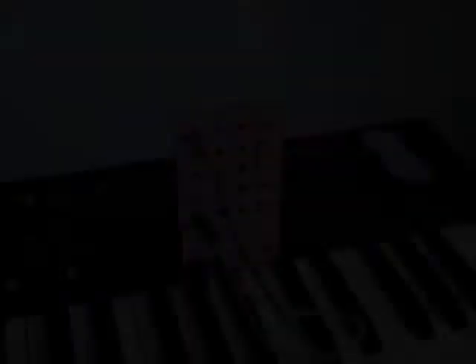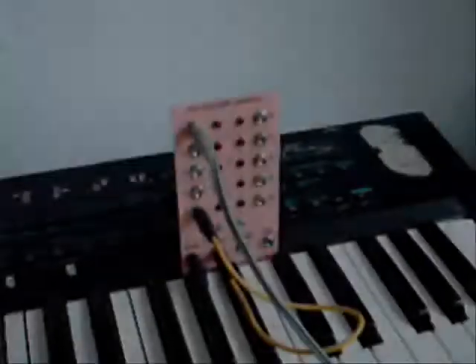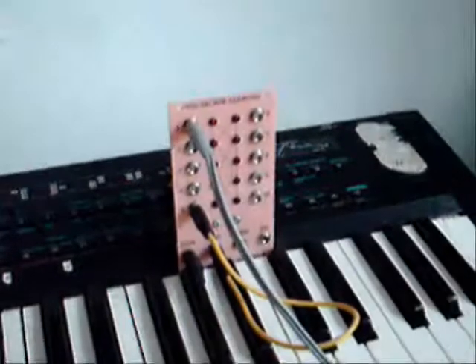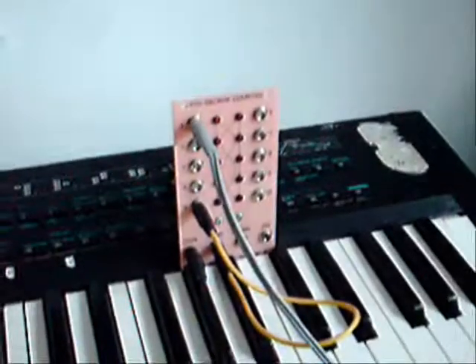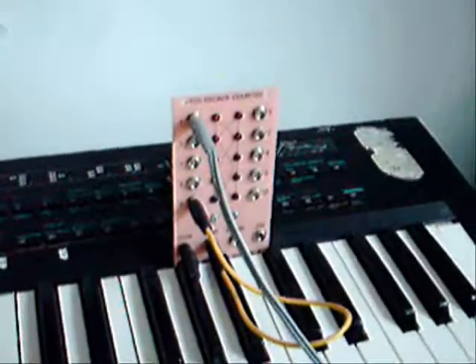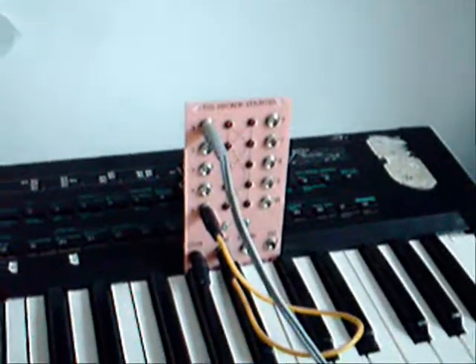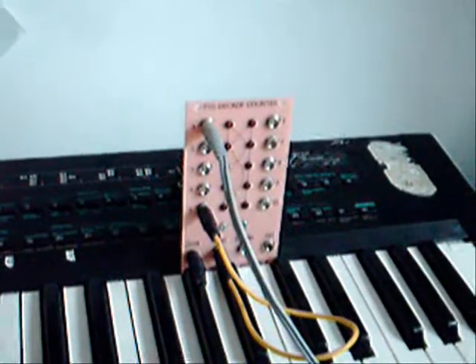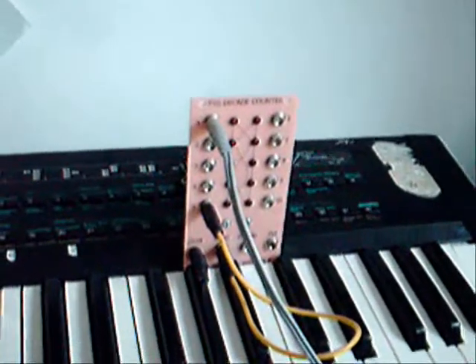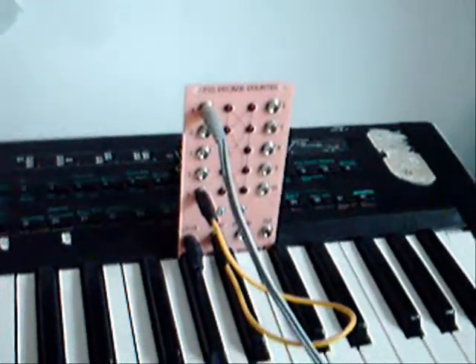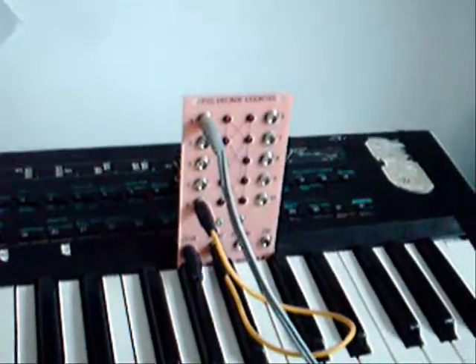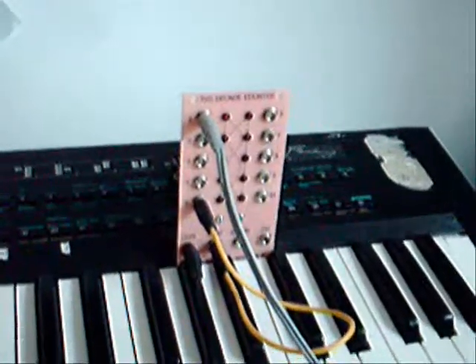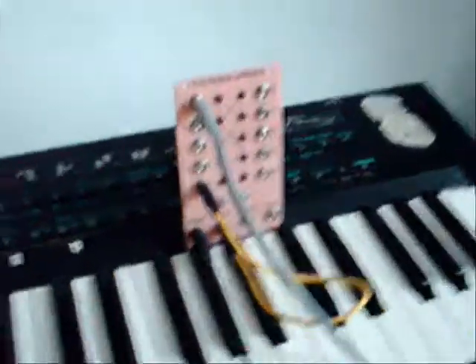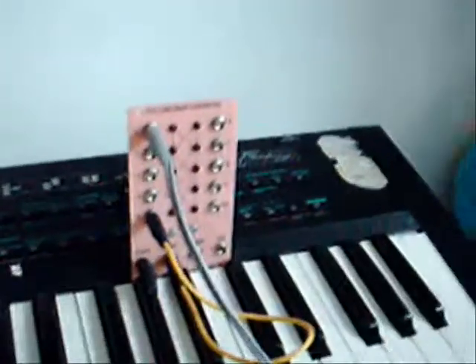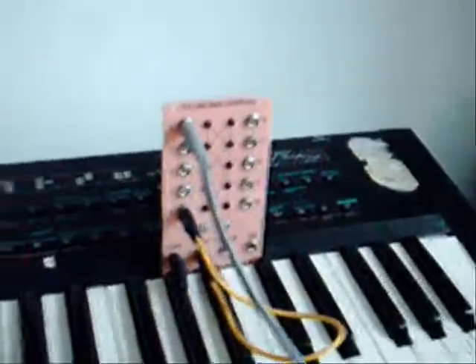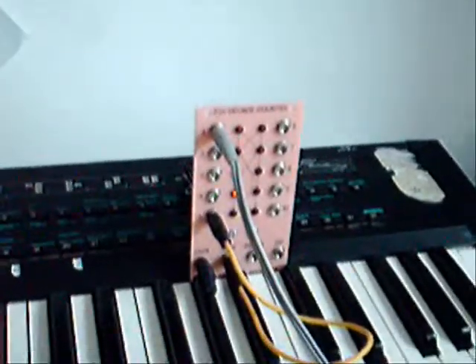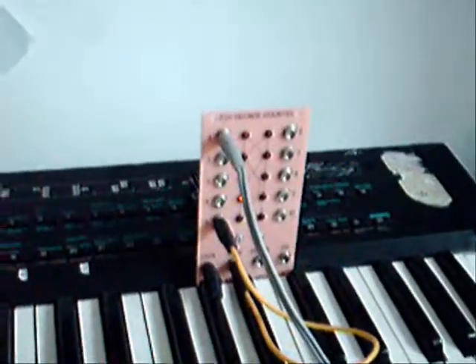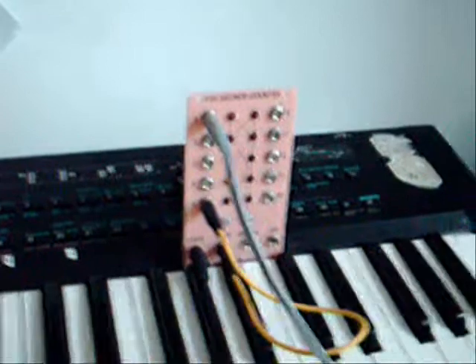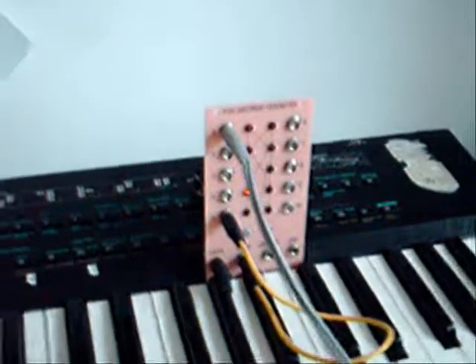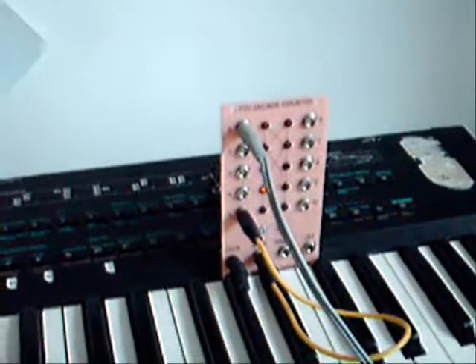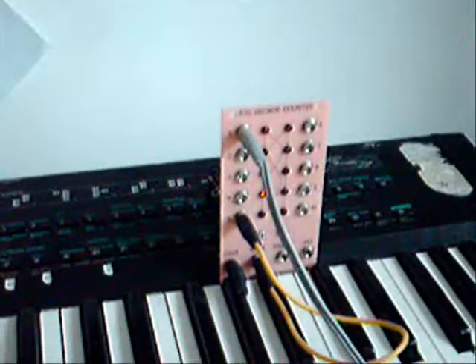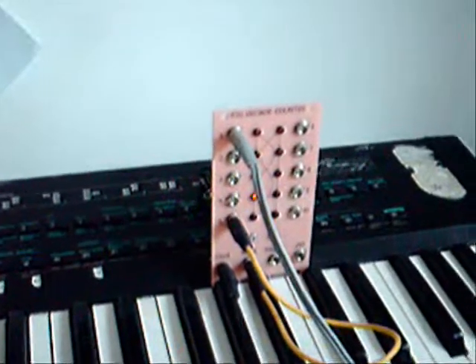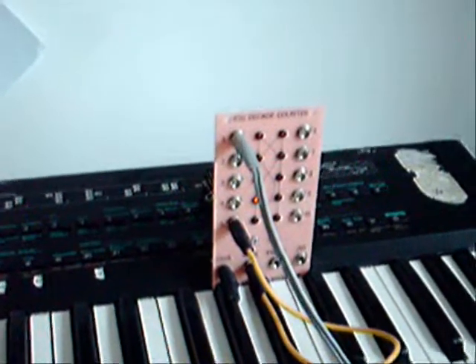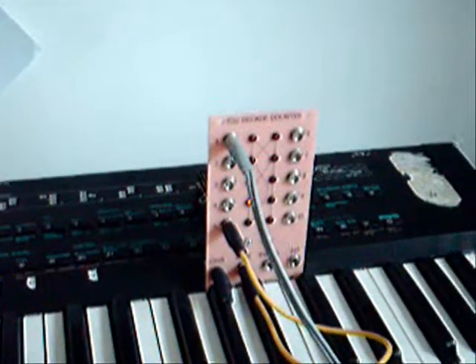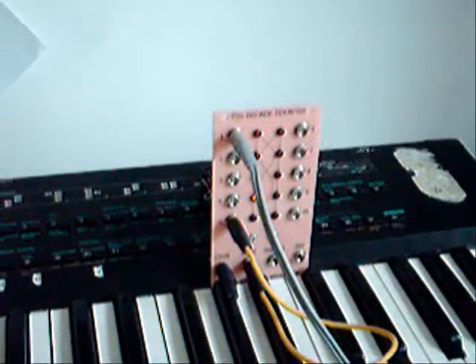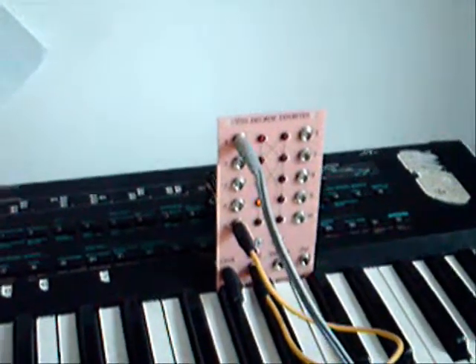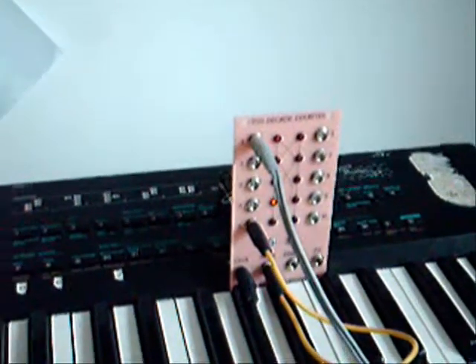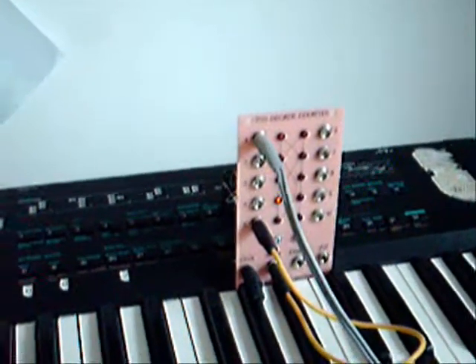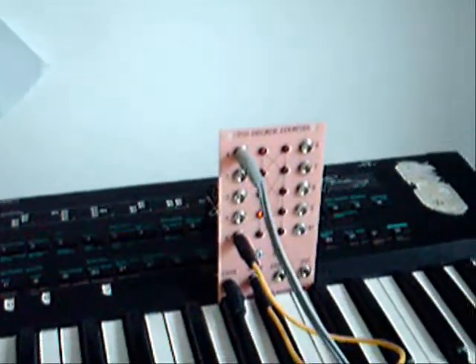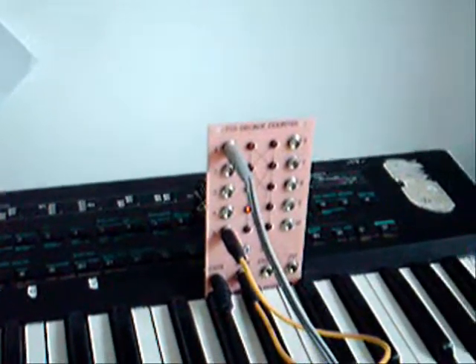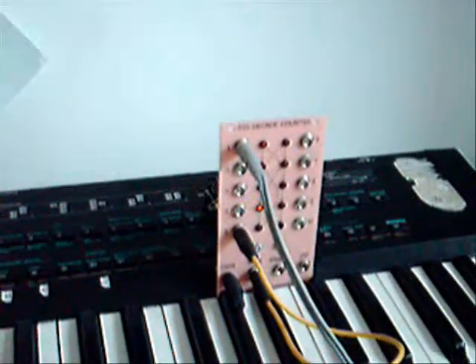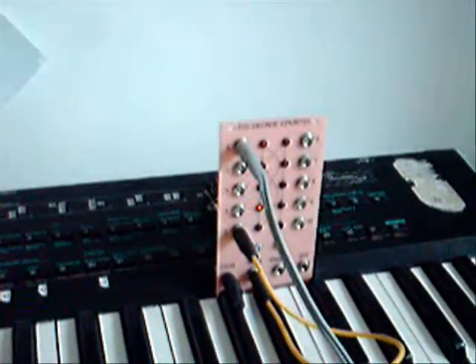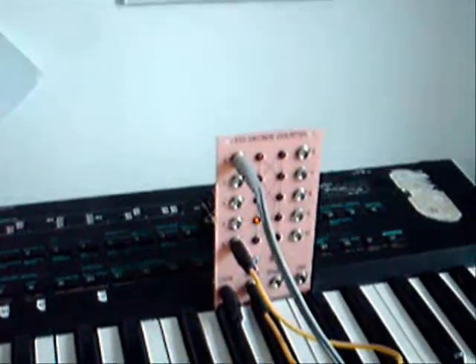What you see here is the Future Soundsystems Decade Counter DC-1. It's a limited edition version with a pink acrylic panel with black text.